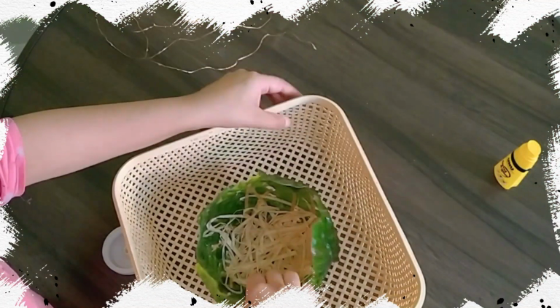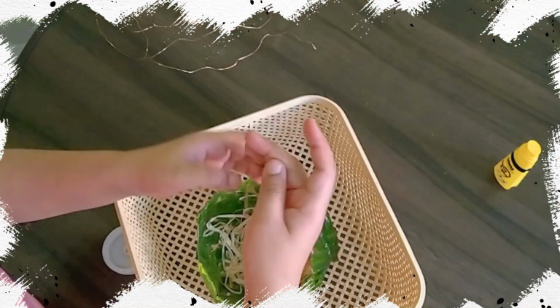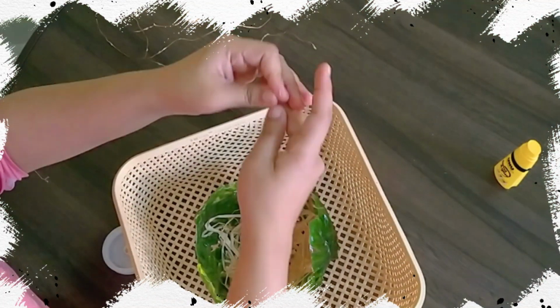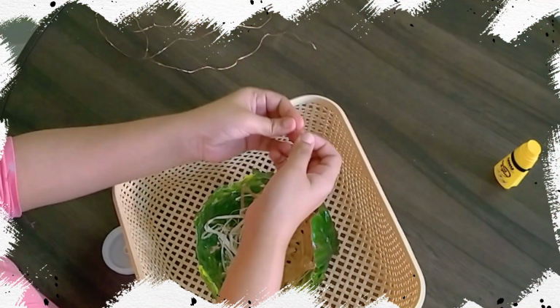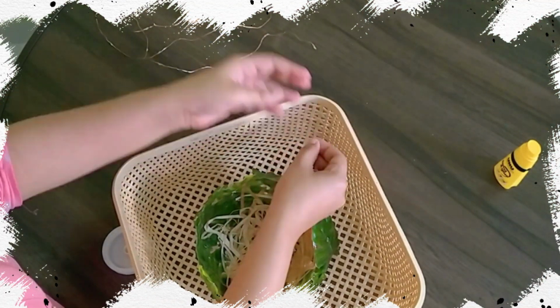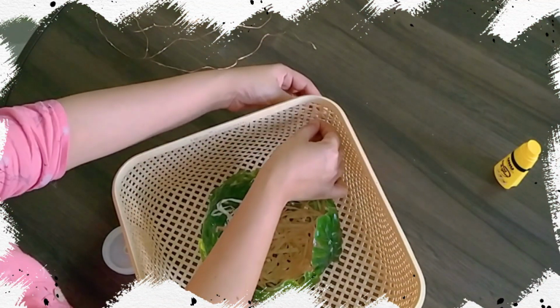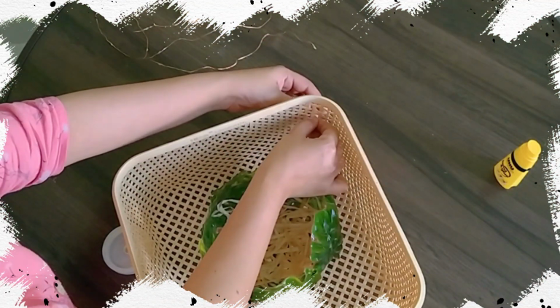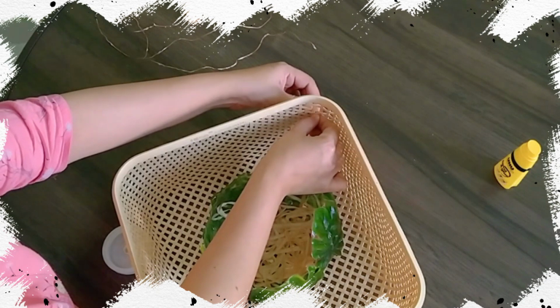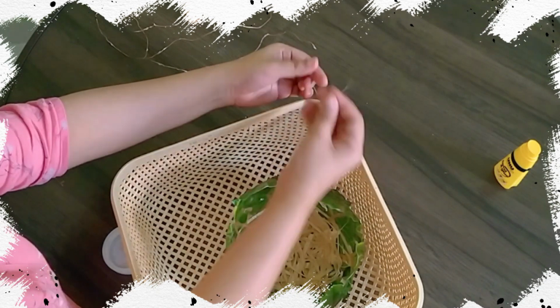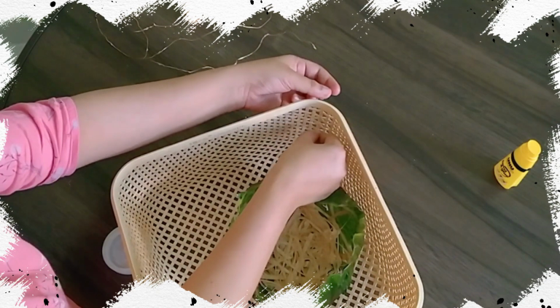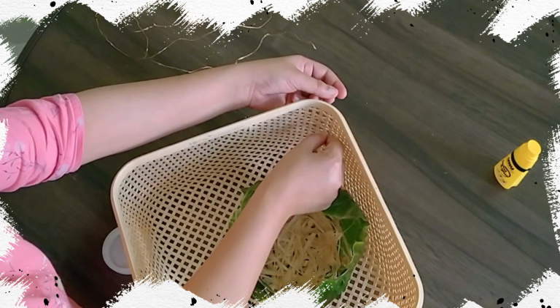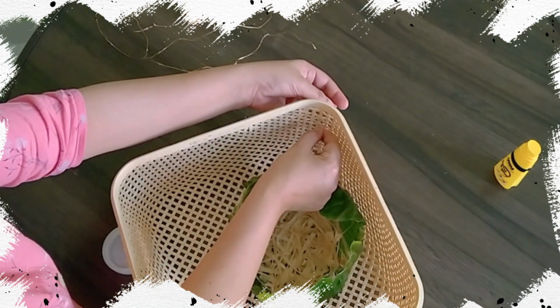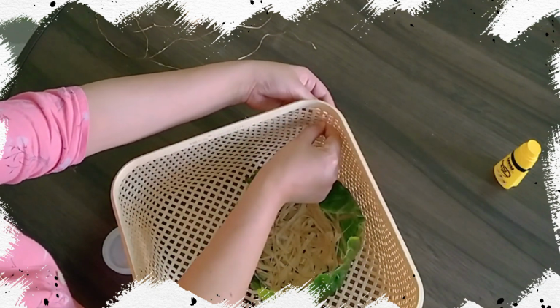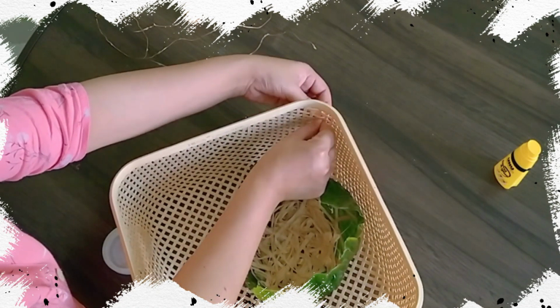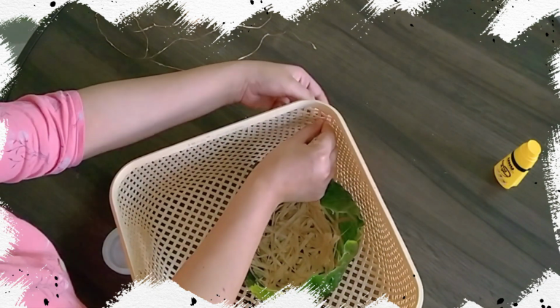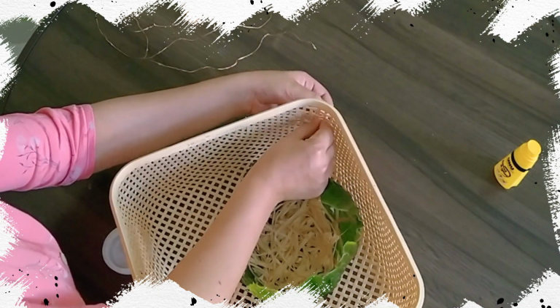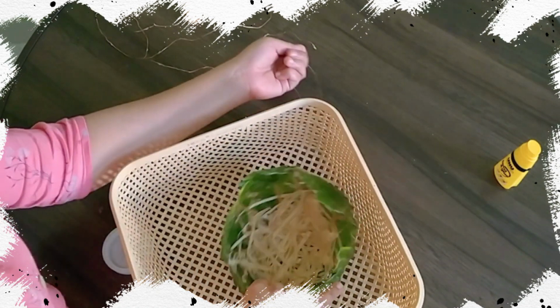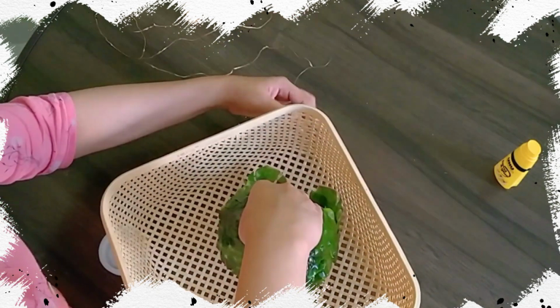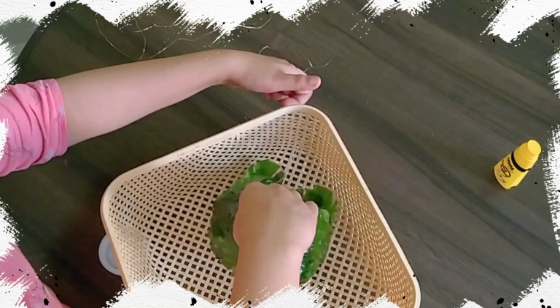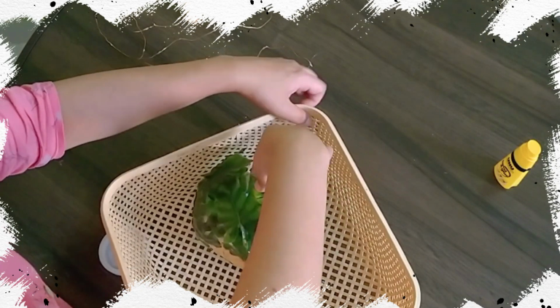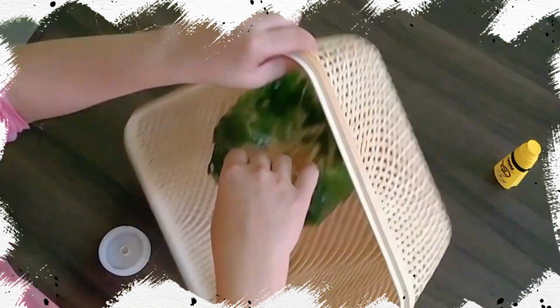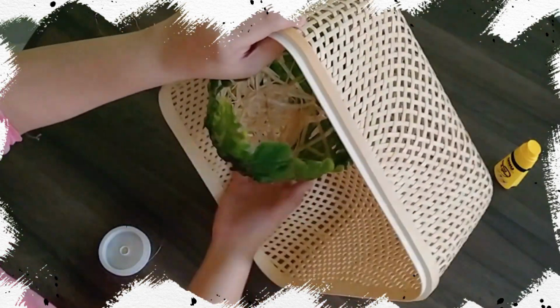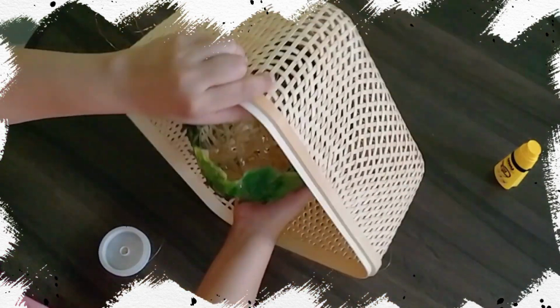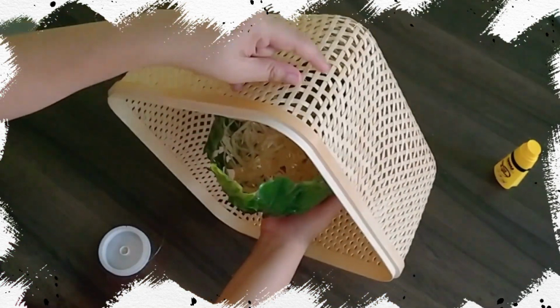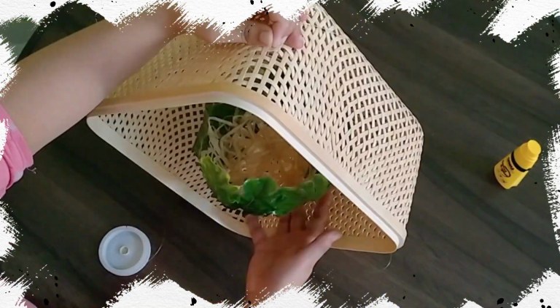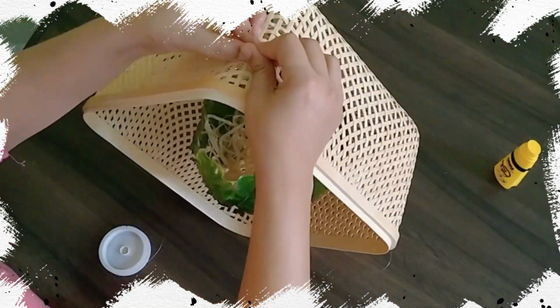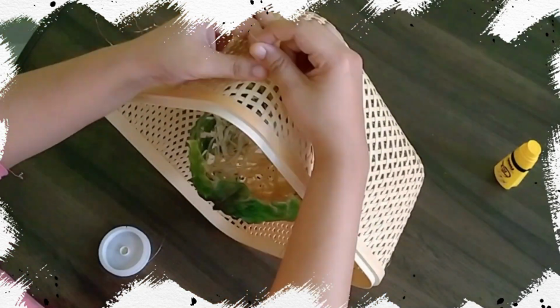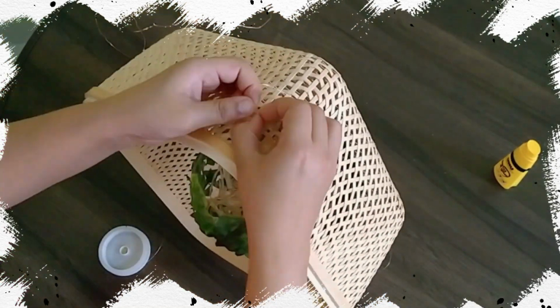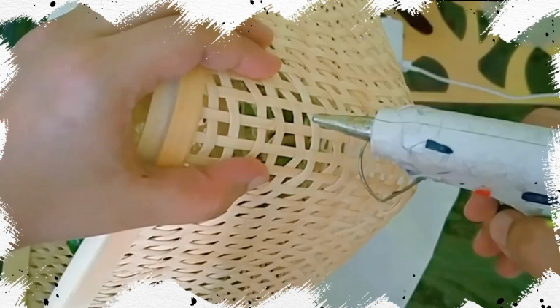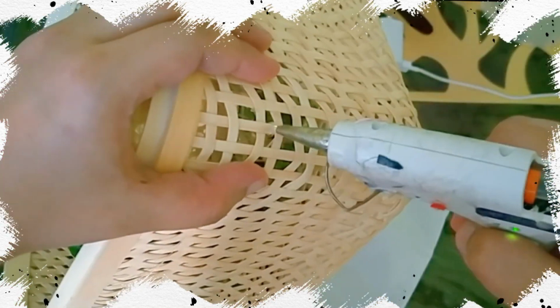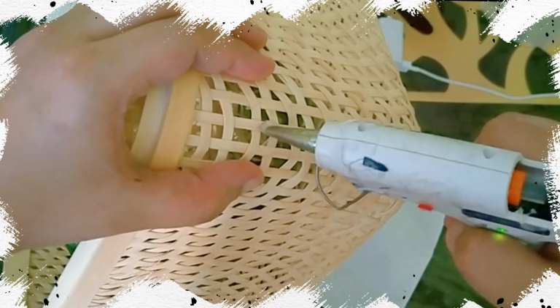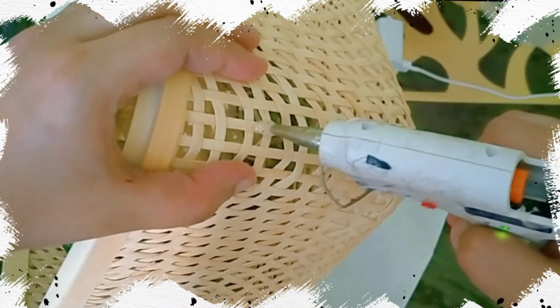Next, I have repurposed an IKEA basket. I have threaded the strings through the holes keeping the basket in a diamond shape, half knotted at the top and applied hot glue.